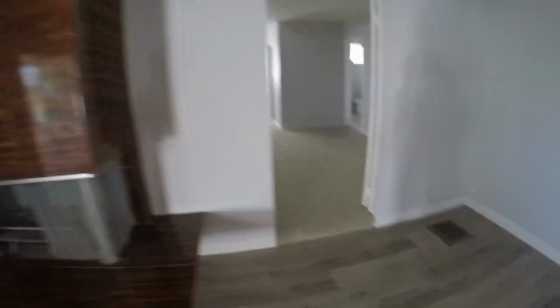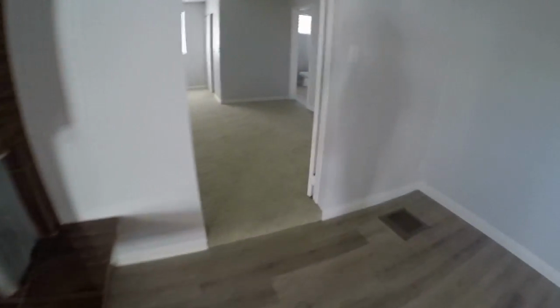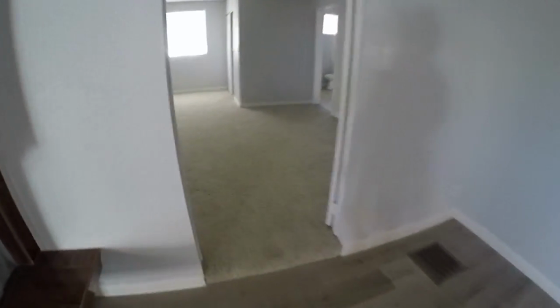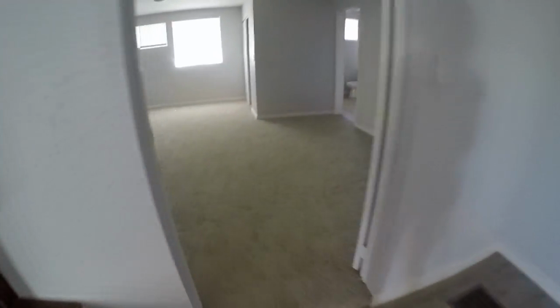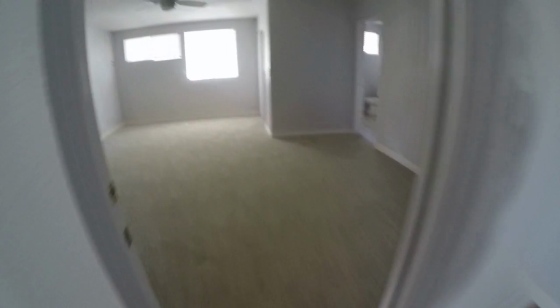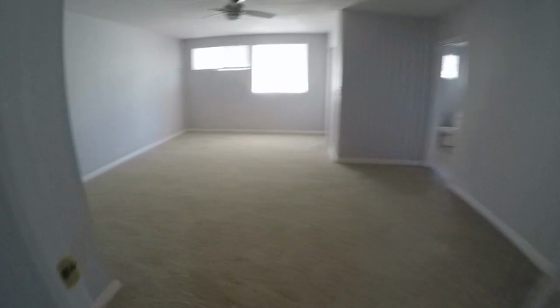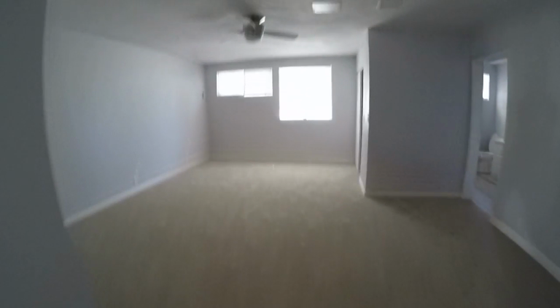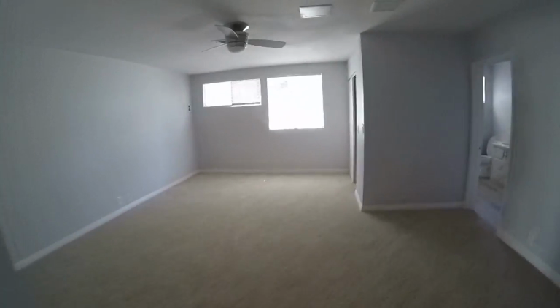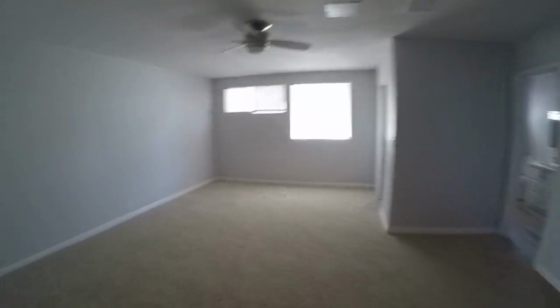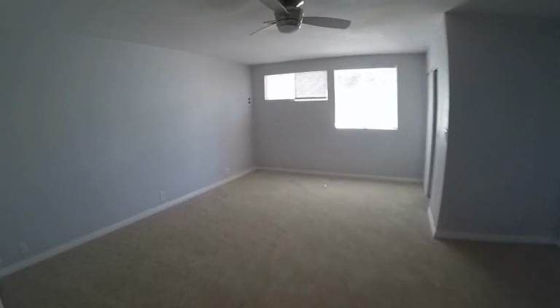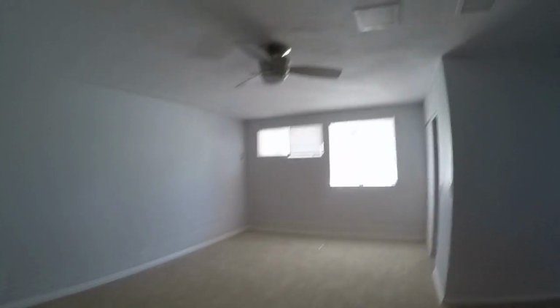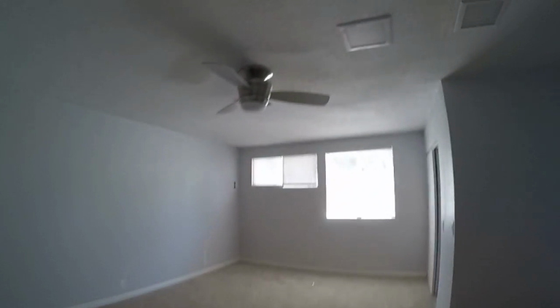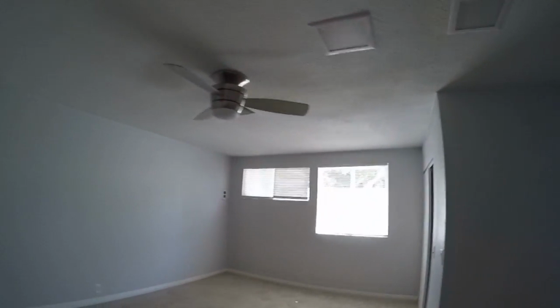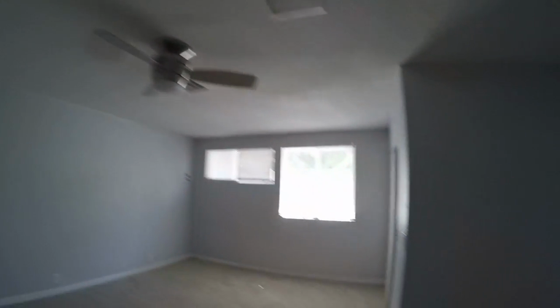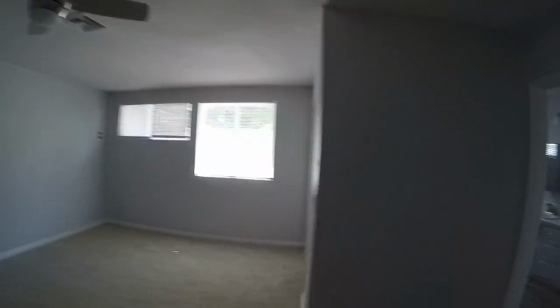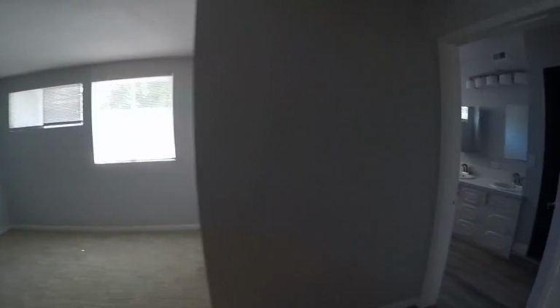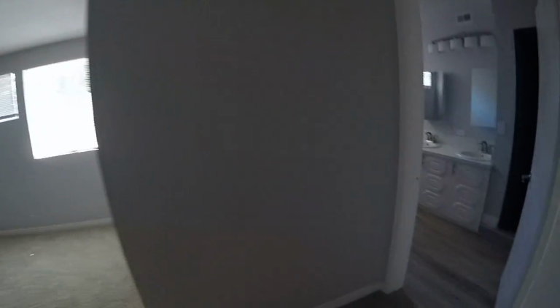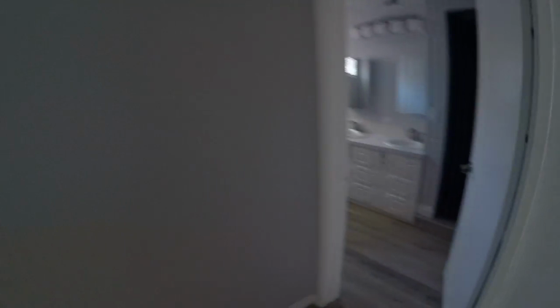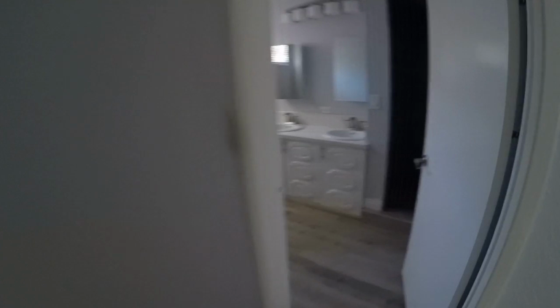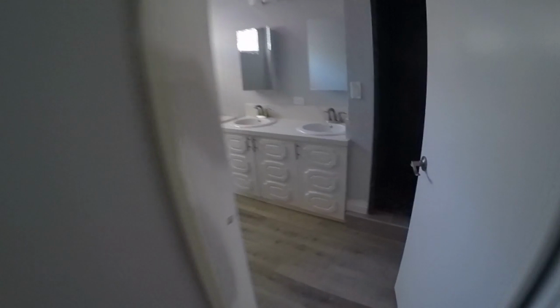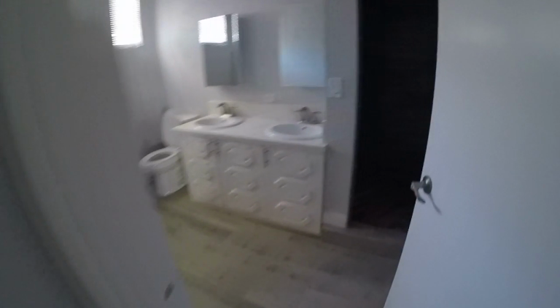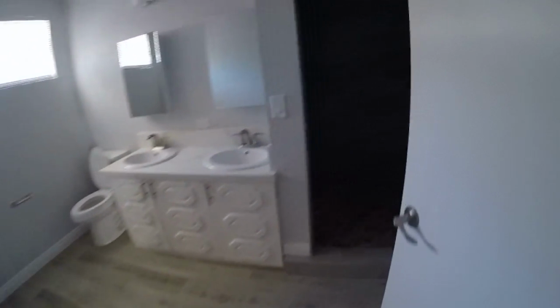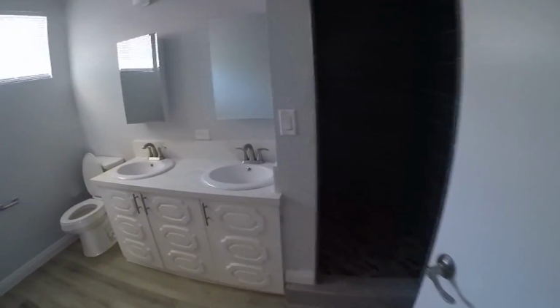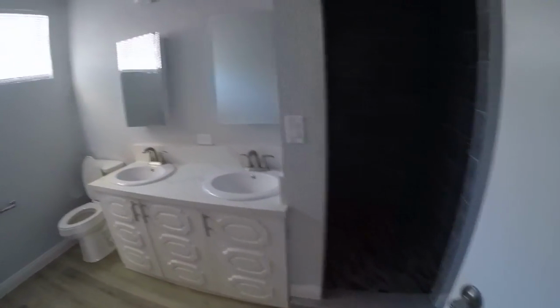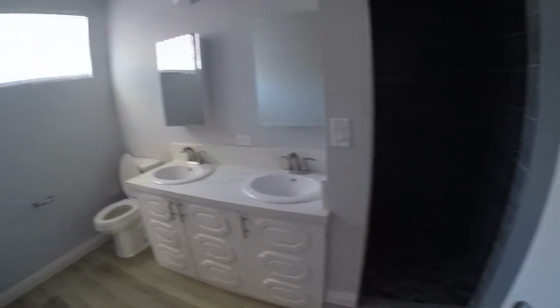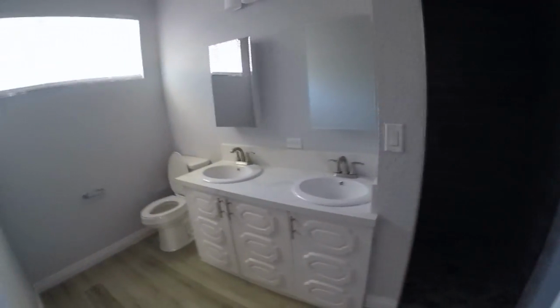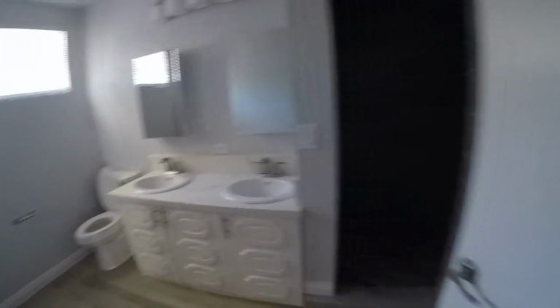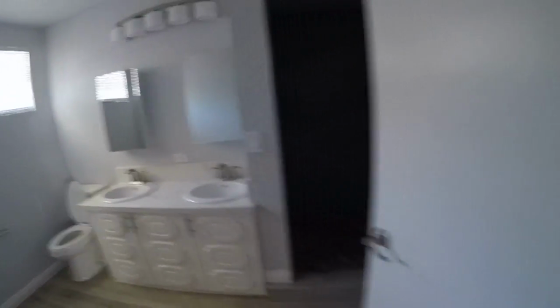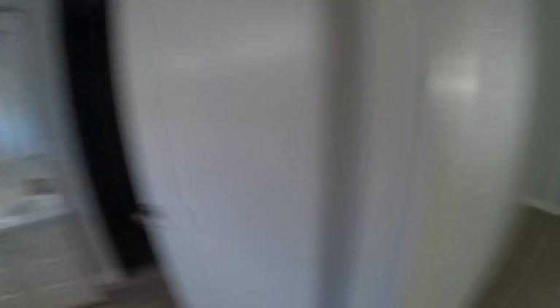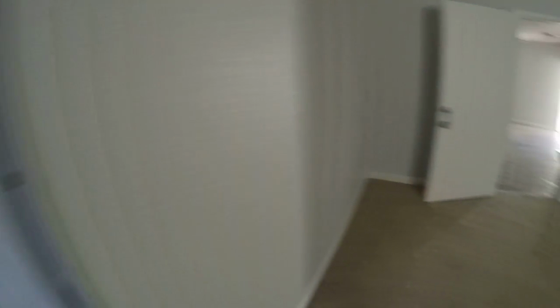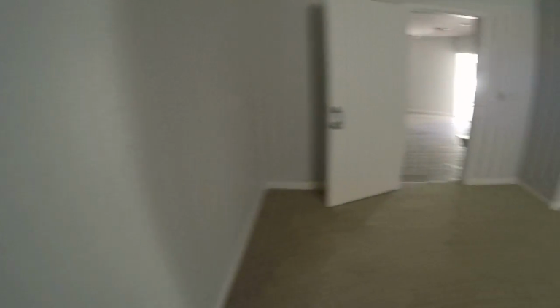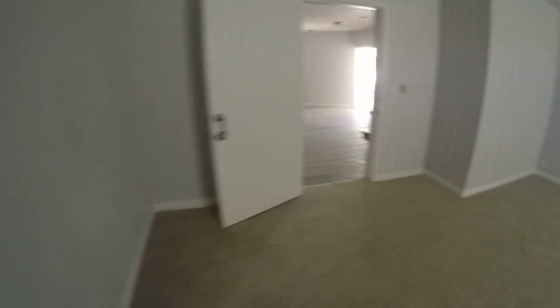There's a little step up to this bedroom, and it also has its own bathroom. Popcorn is removed. It has a shower, double sinks — kind of nice.